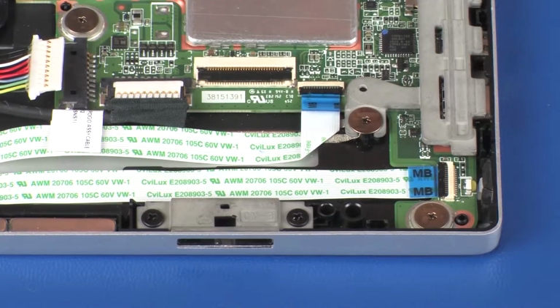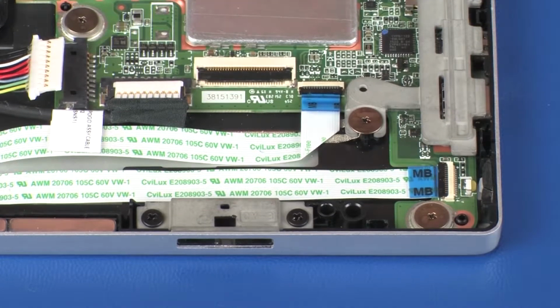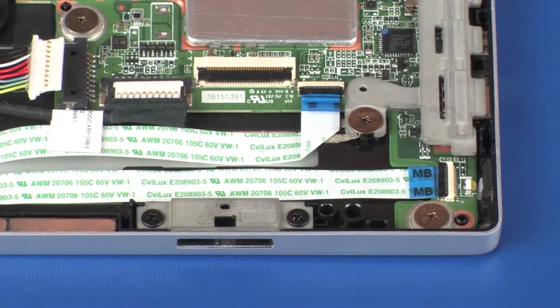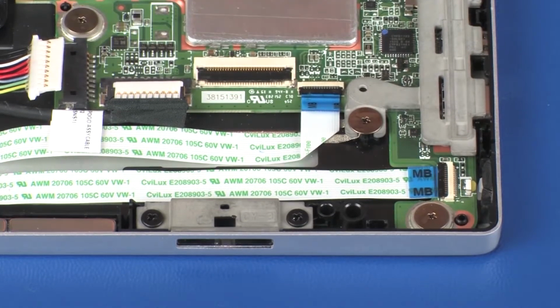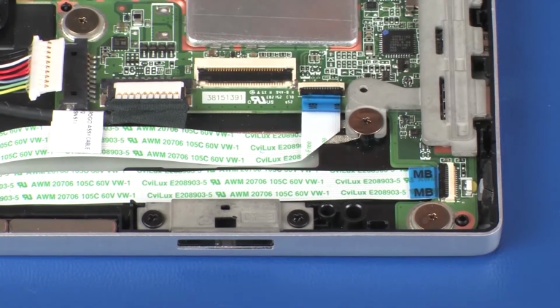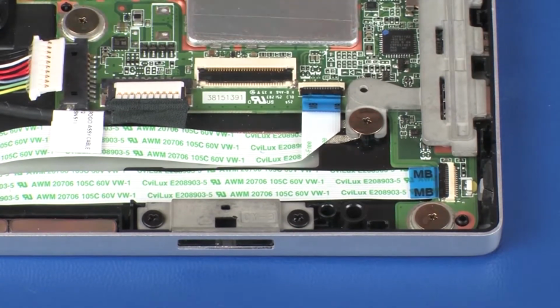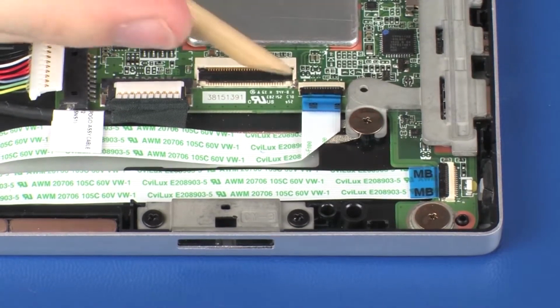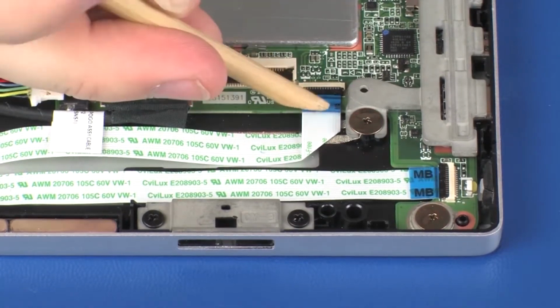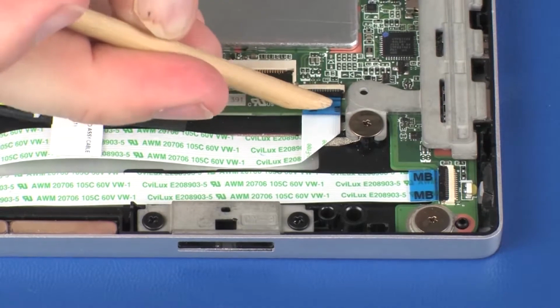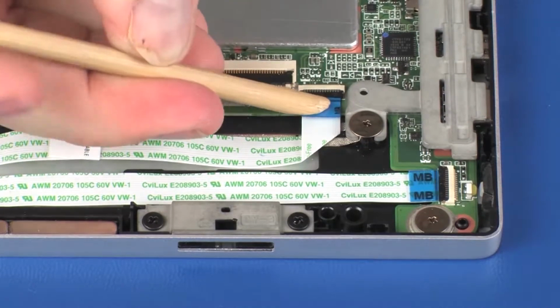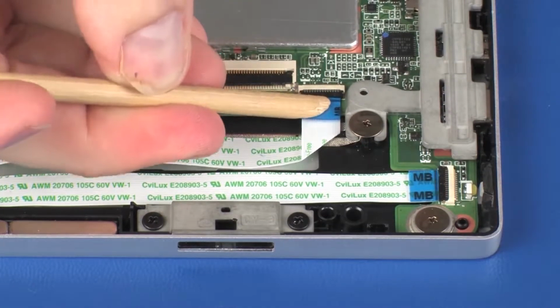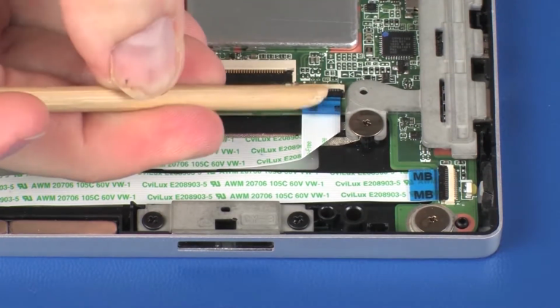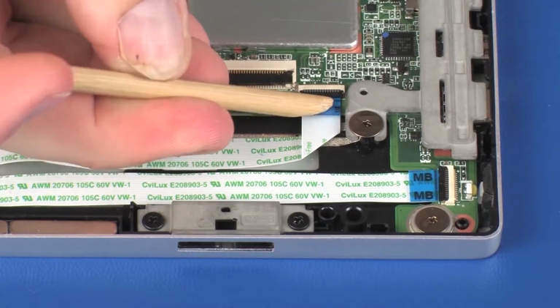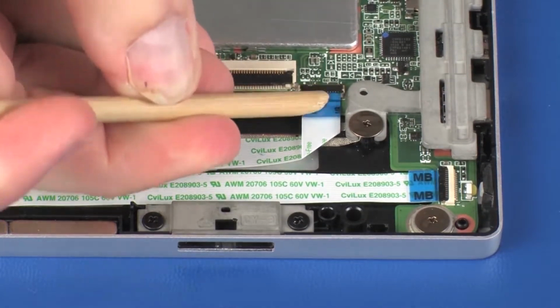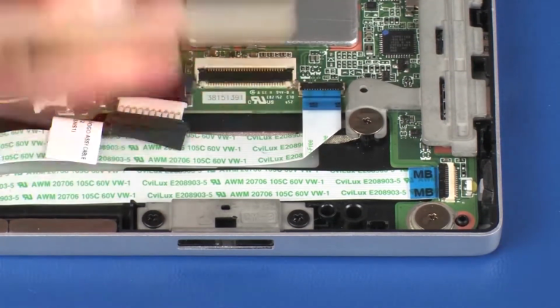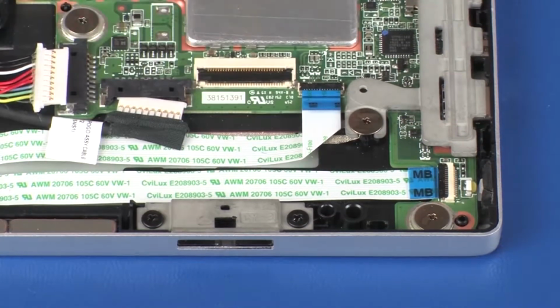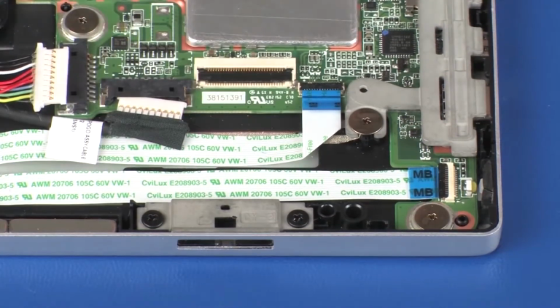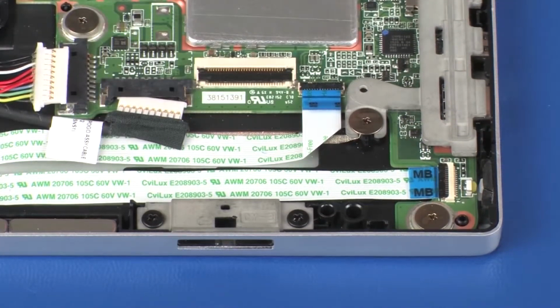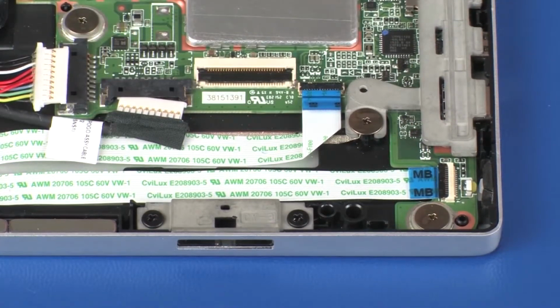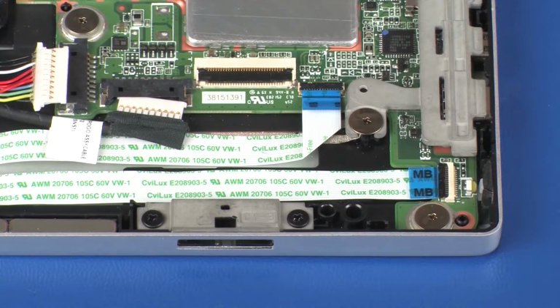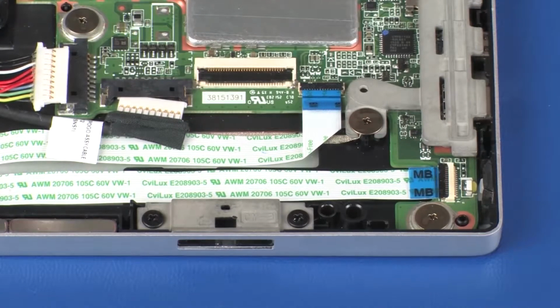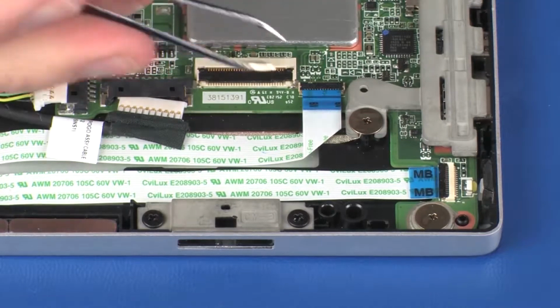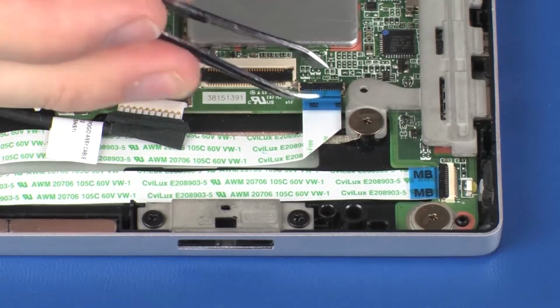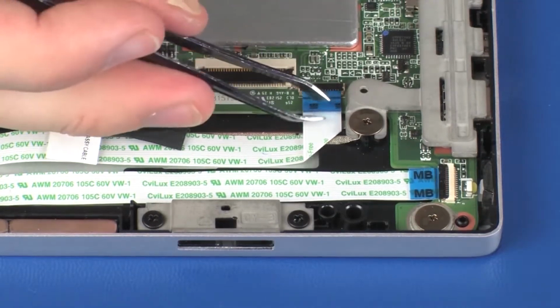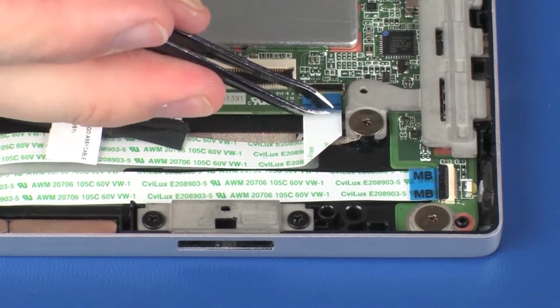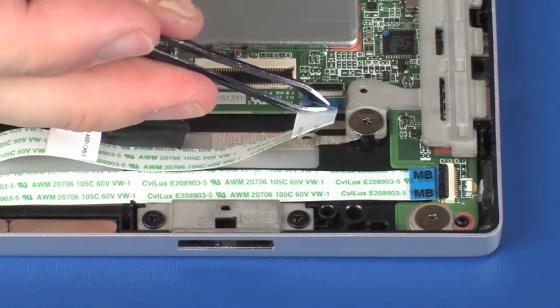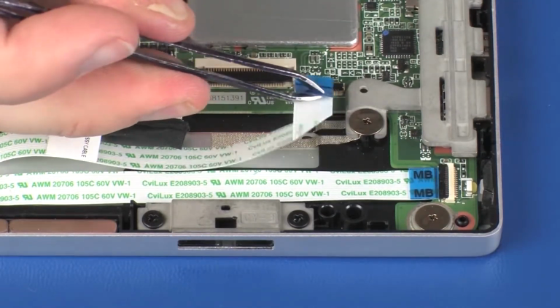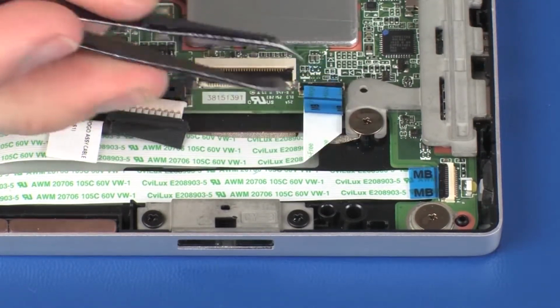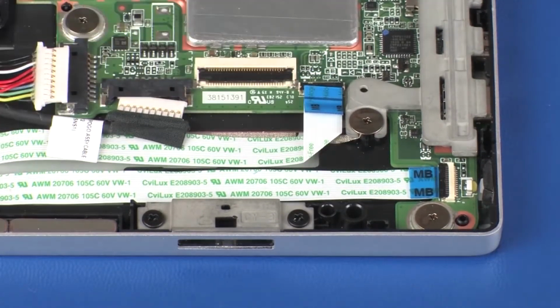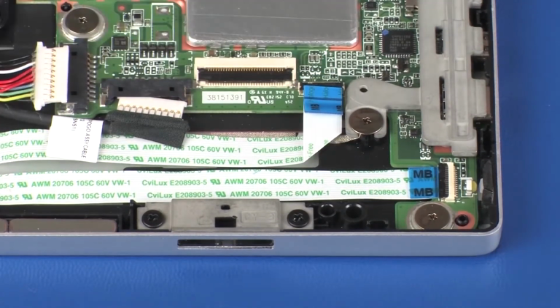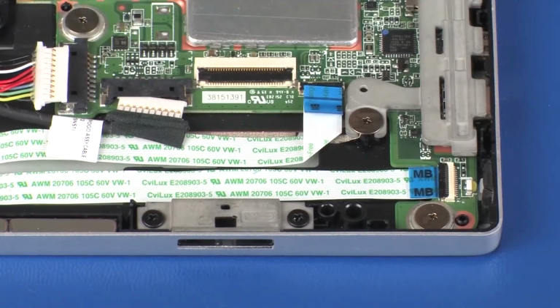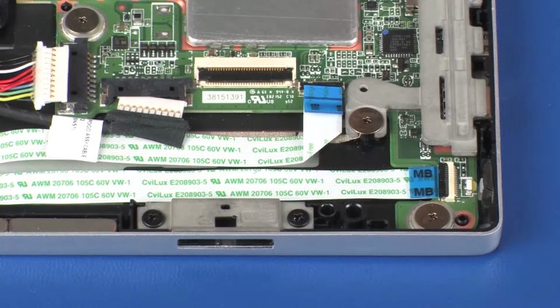Using minimal force, lift the locking bar up on the audio board ZIF connector and disconnect the audio board ribbon cable from the system board. Use care to prevent damaging the ZIF connector and ribbon cable.